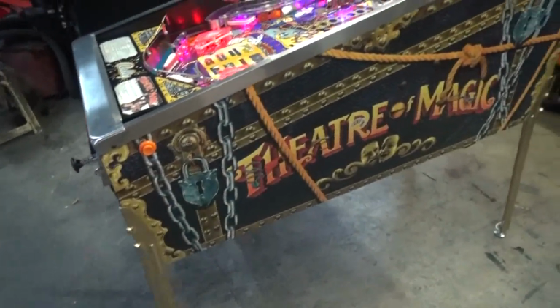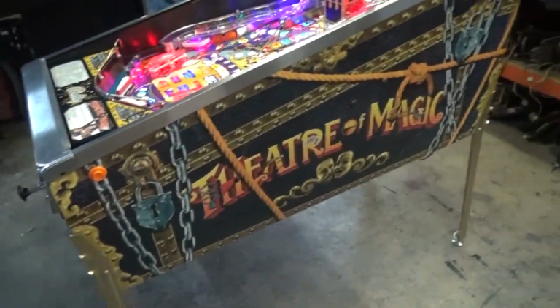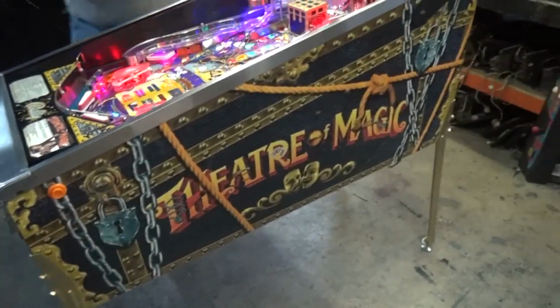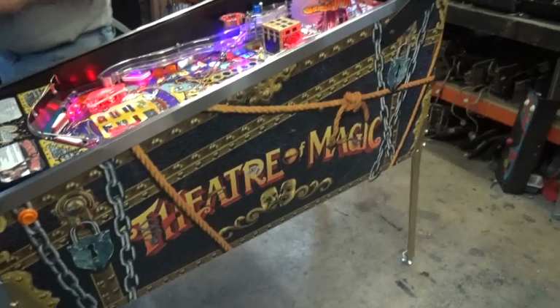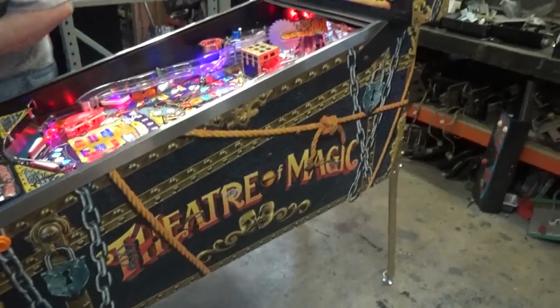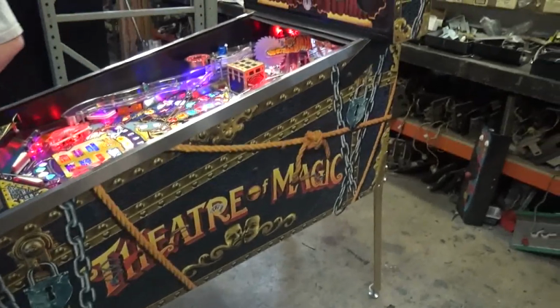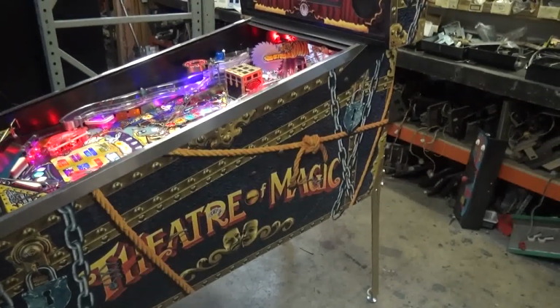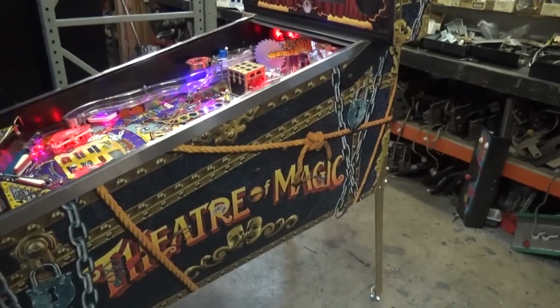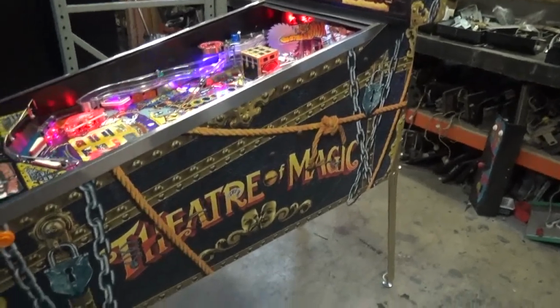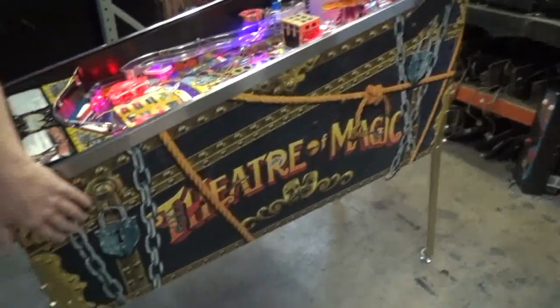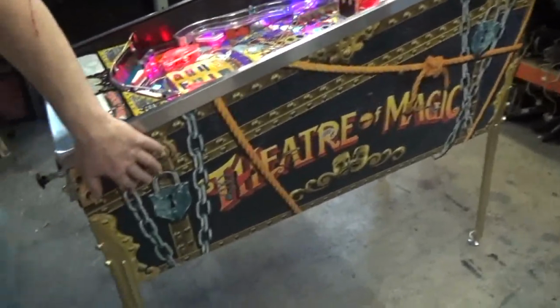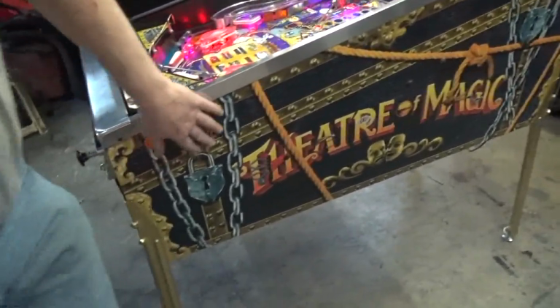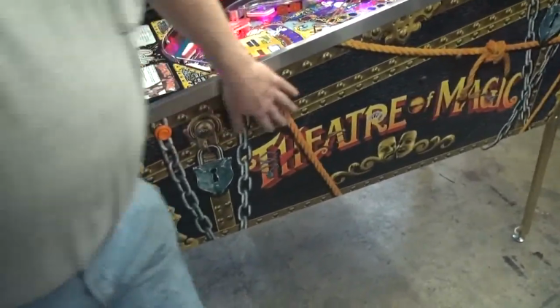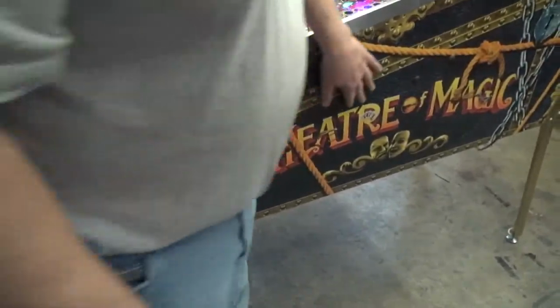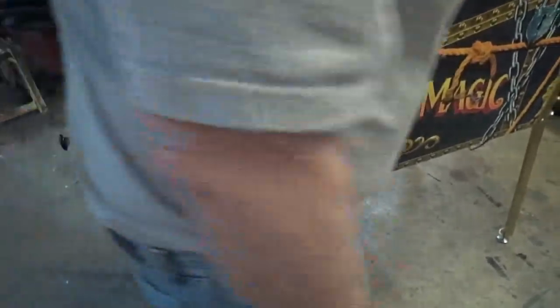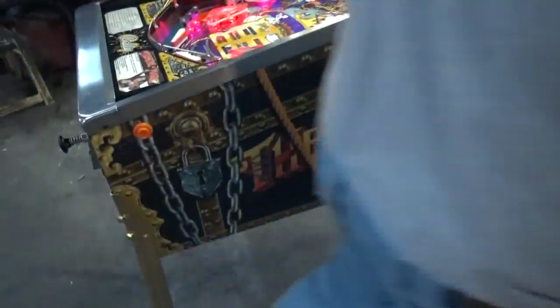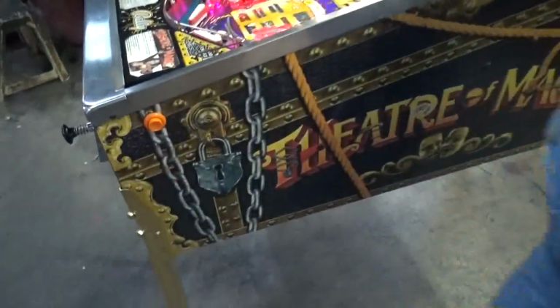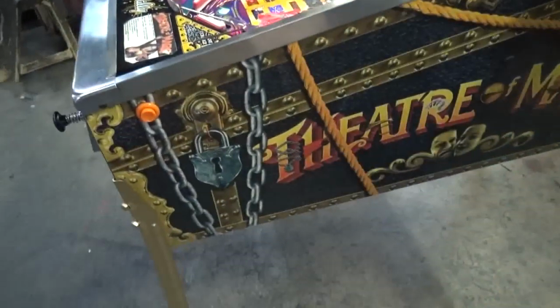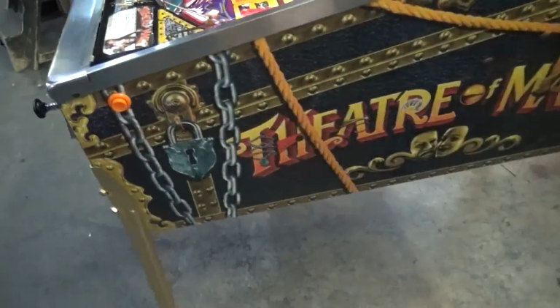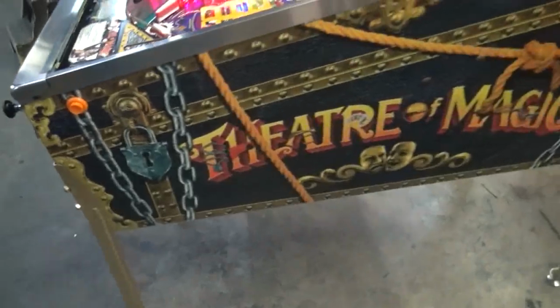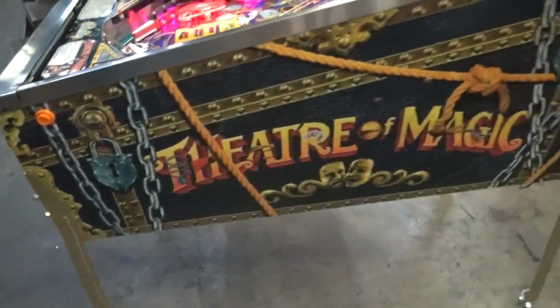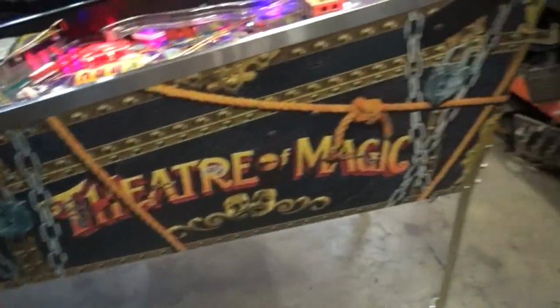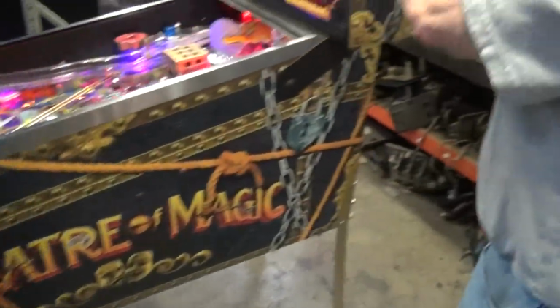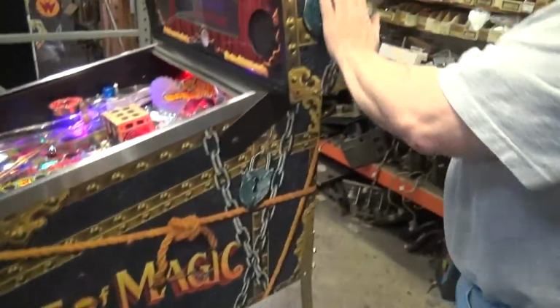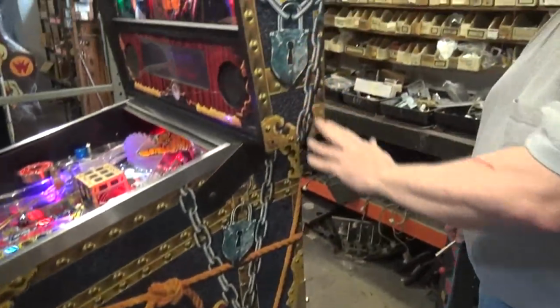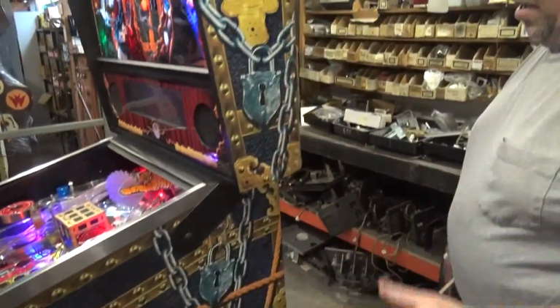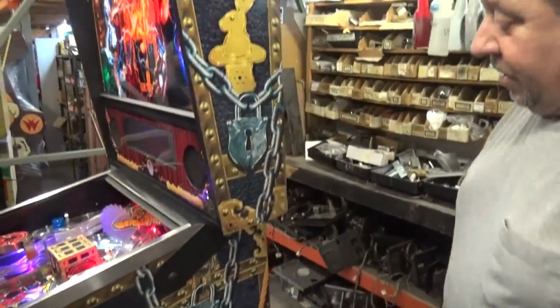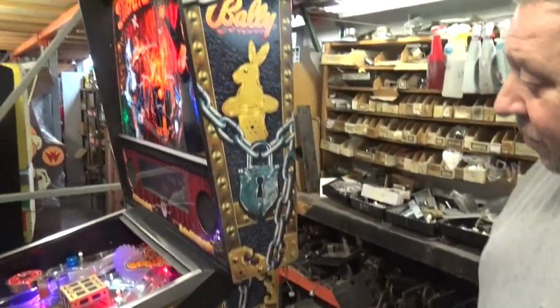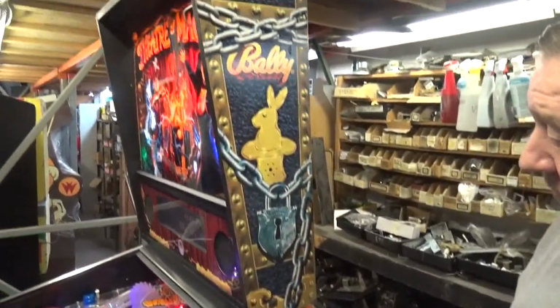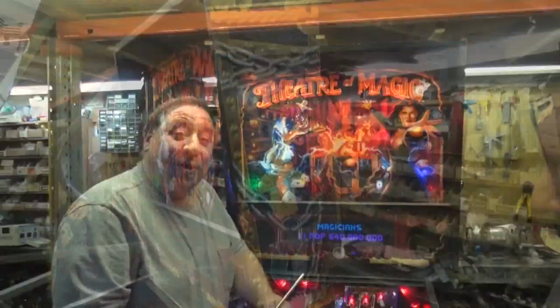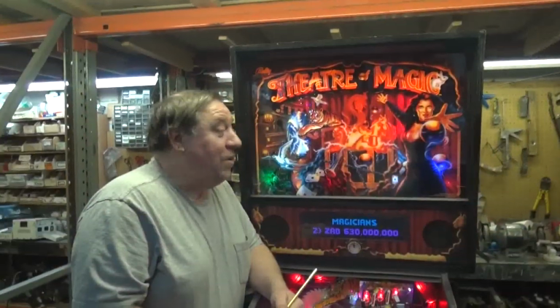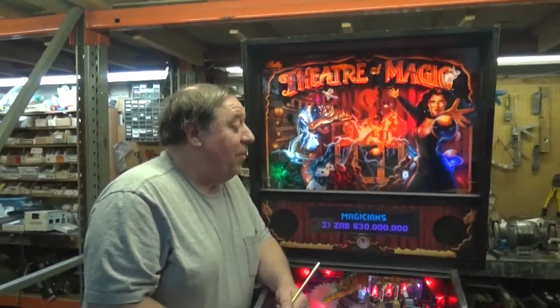Look at the detail! Look at this! Look at the effort! The brilliant colors! It's unbelievable — it's a beauty!